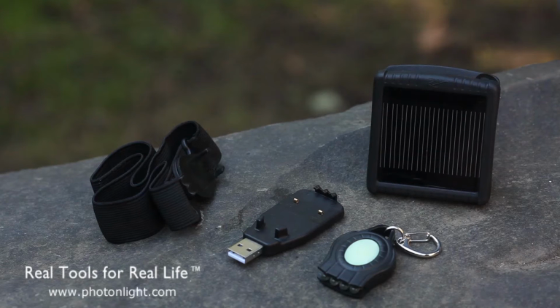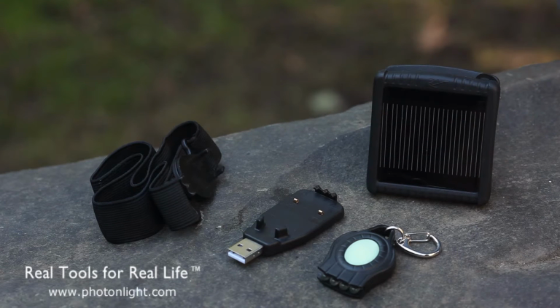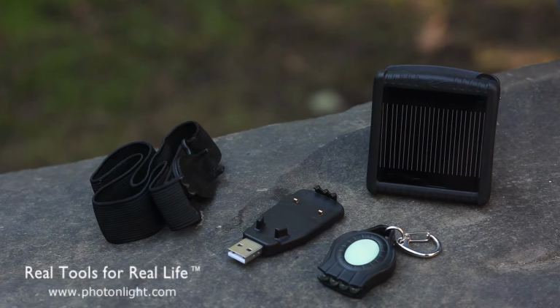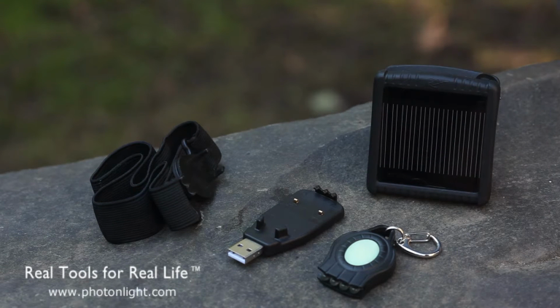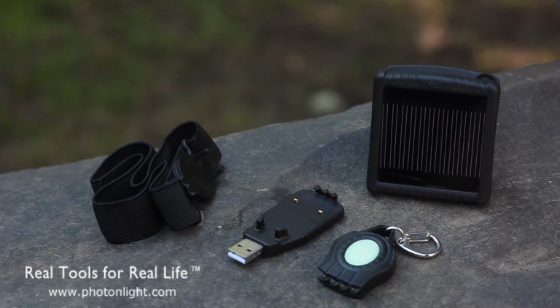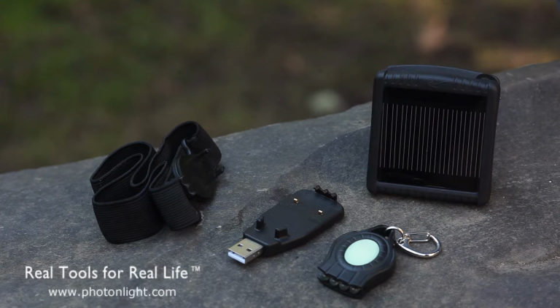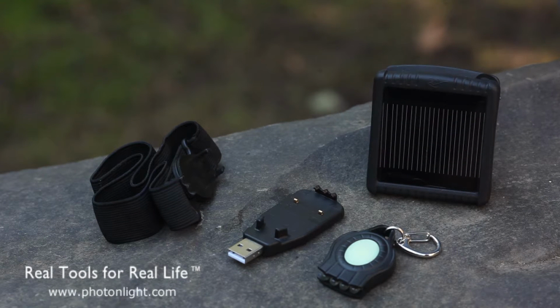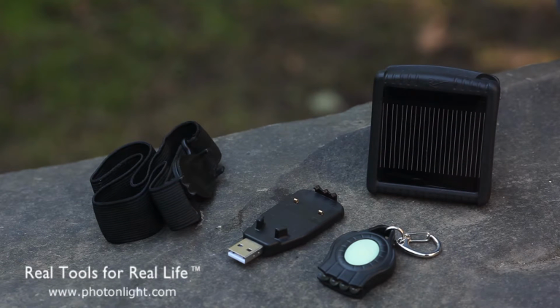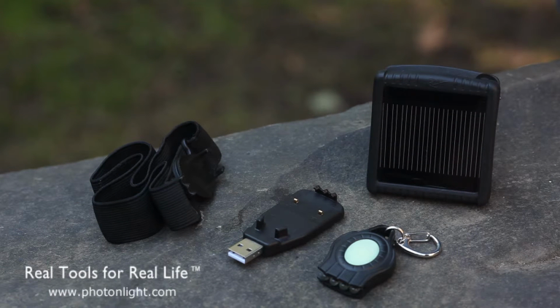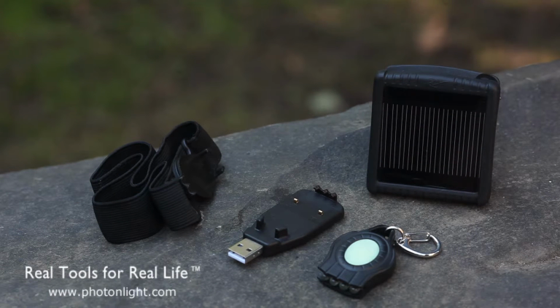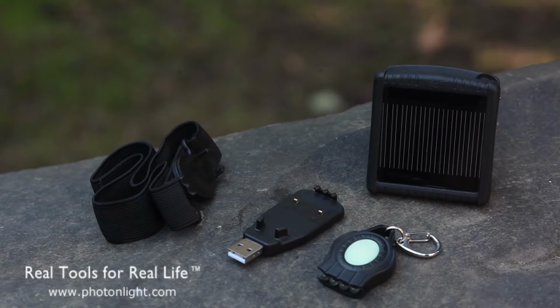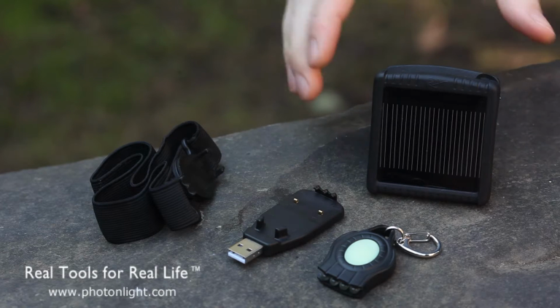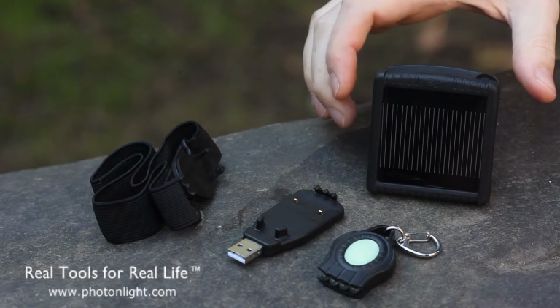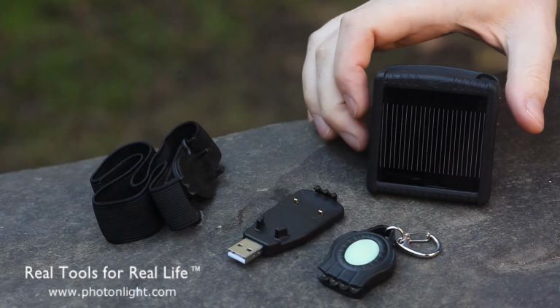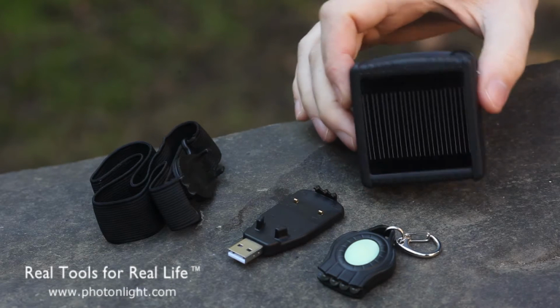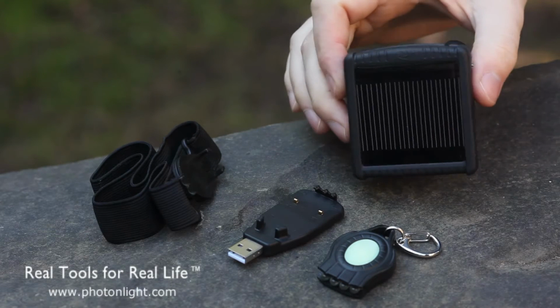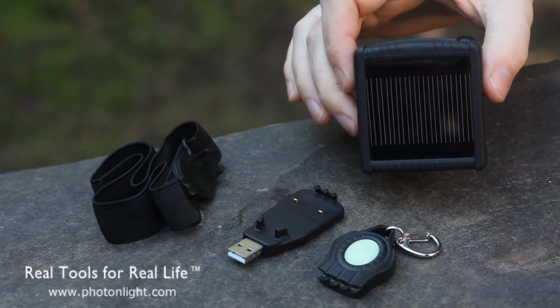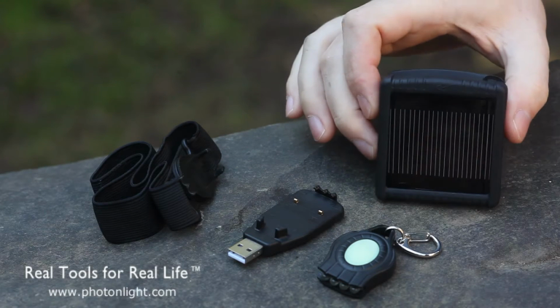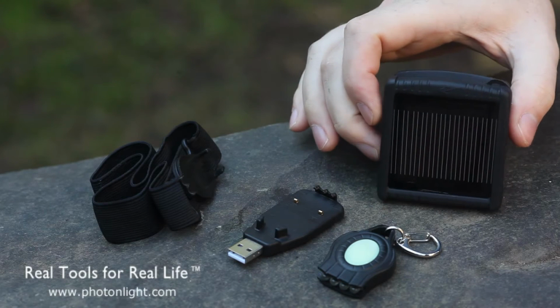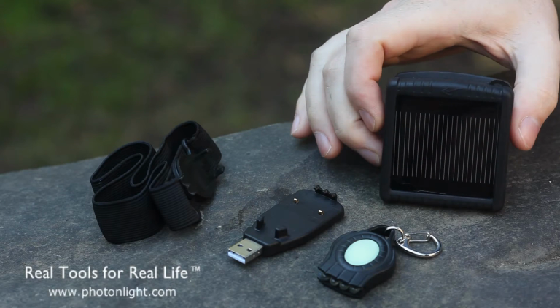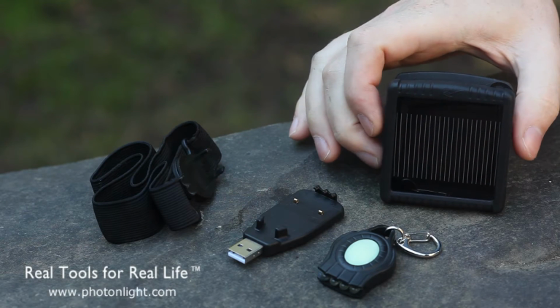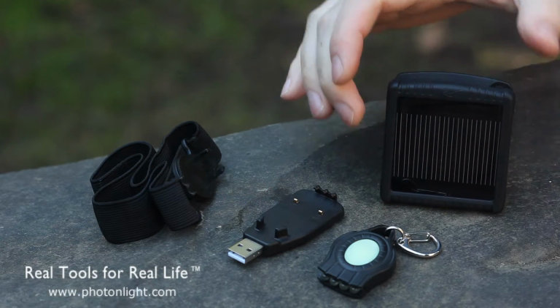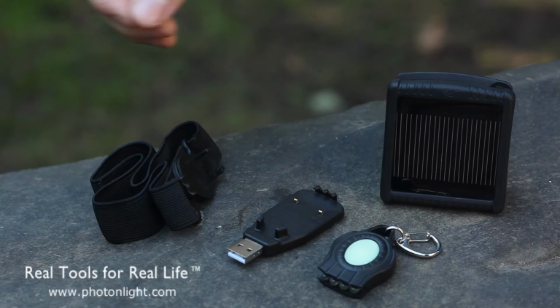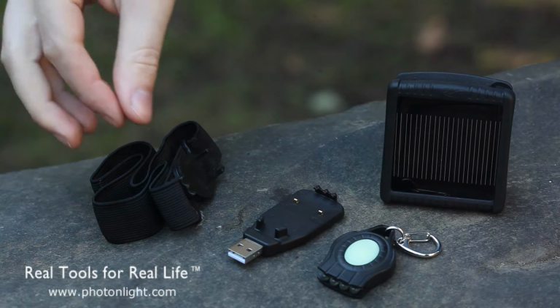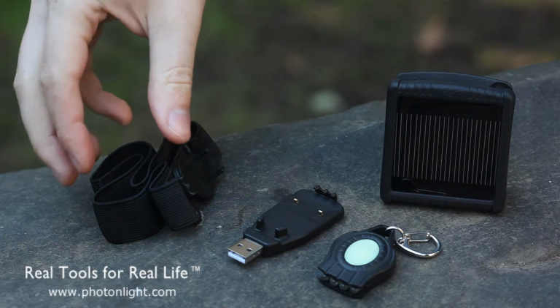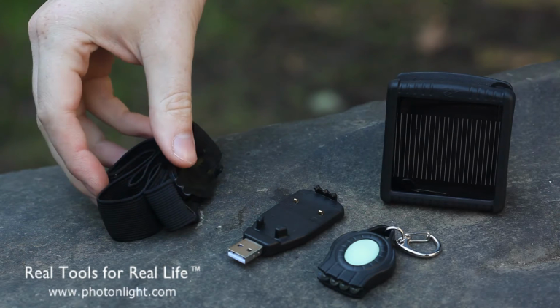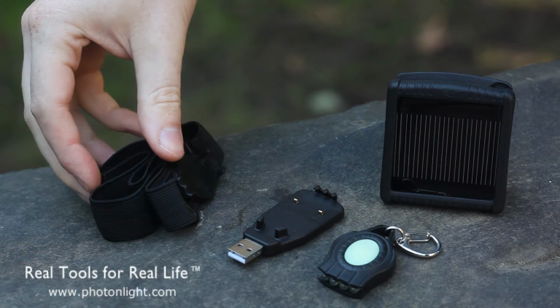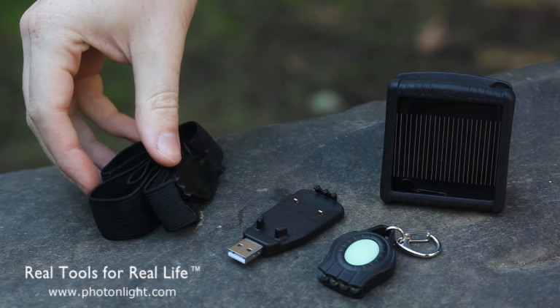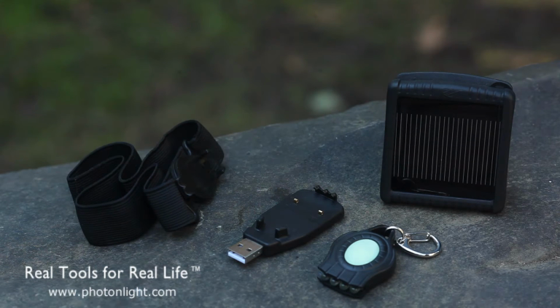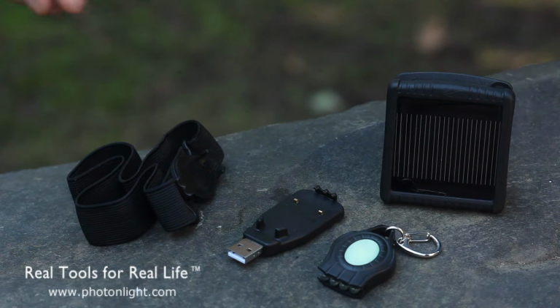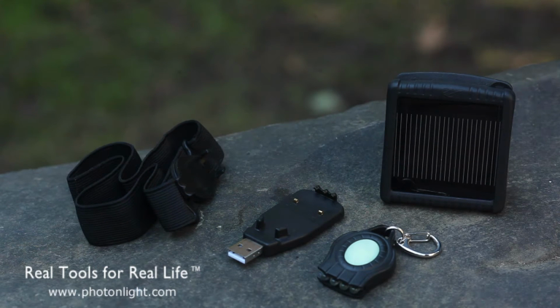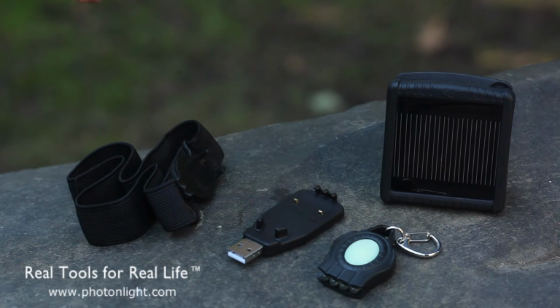Hello, this is Brian from PhotonLight.com. Today we're looking at the Photon Rex accessory kit. The accessory kit includes solar and USB chargers for the Rex, as well as a head strap which you can use to convert your Rex to a headlamp.